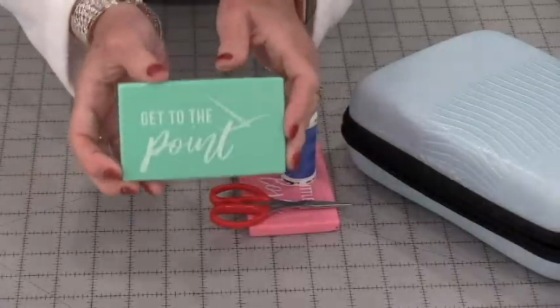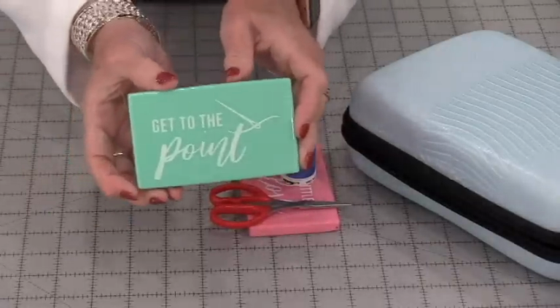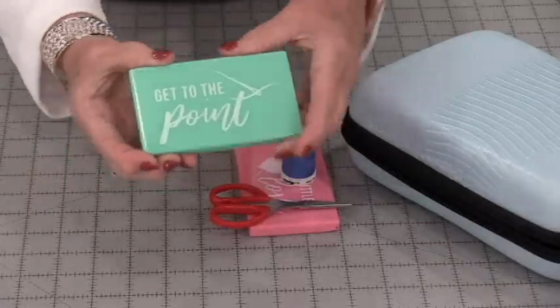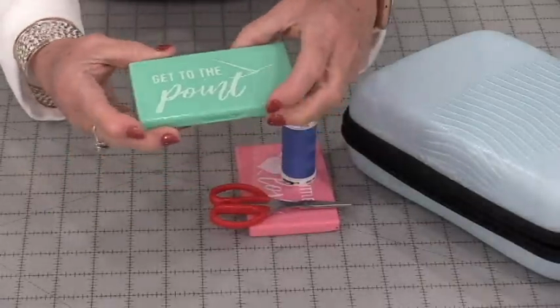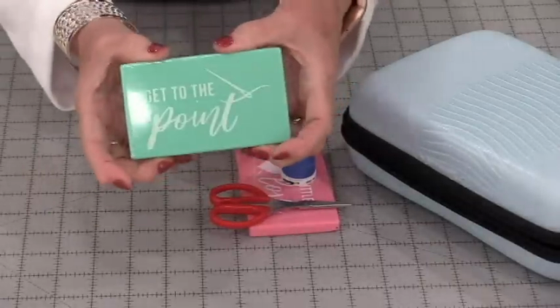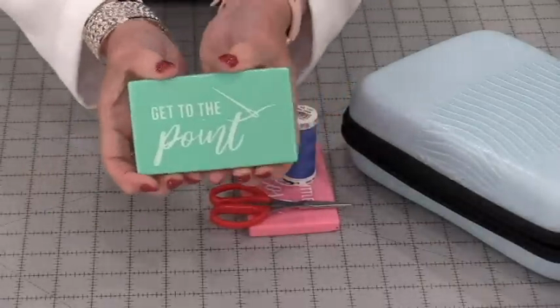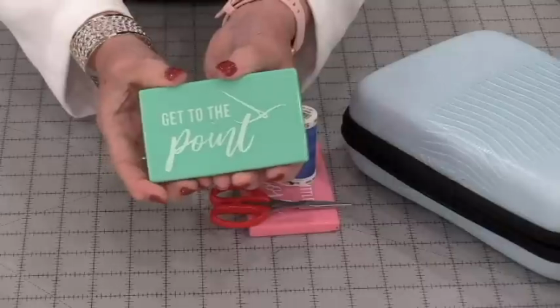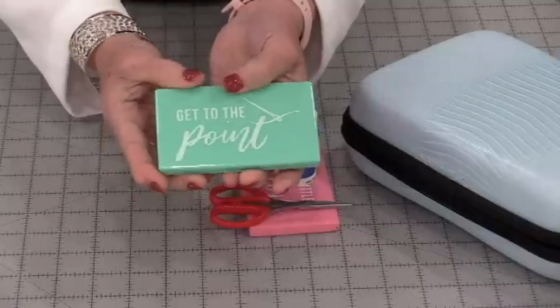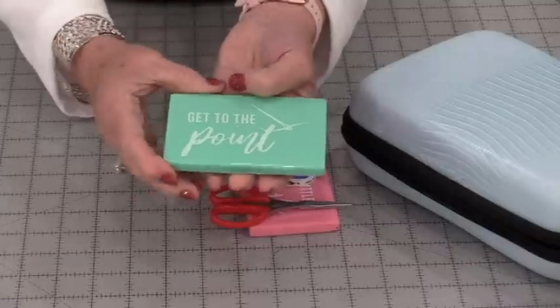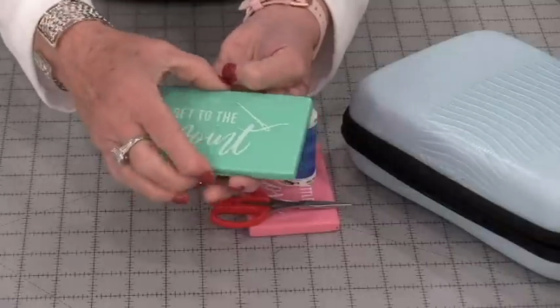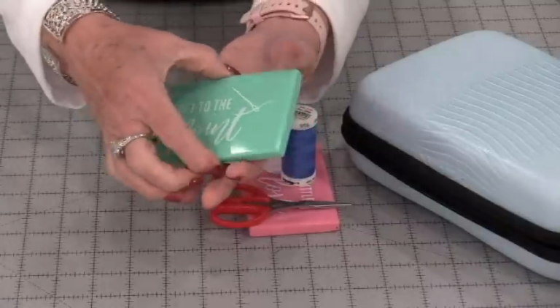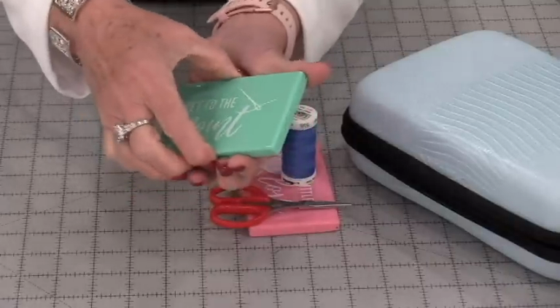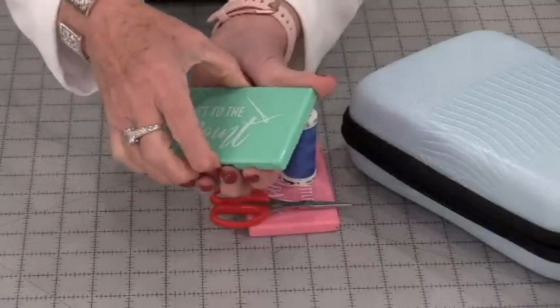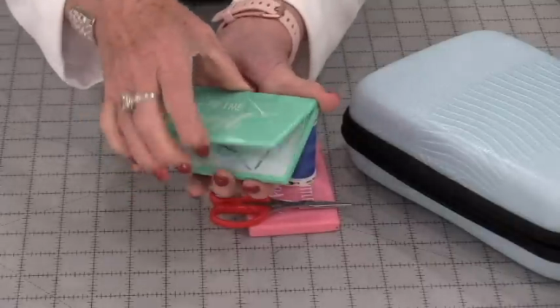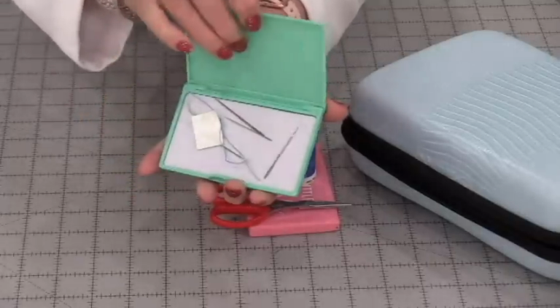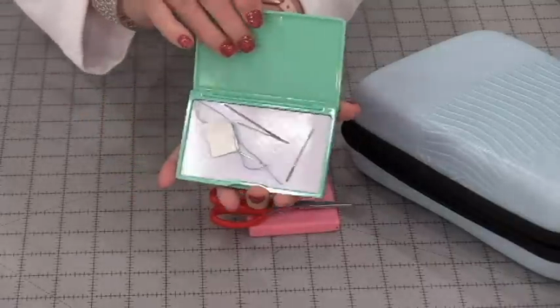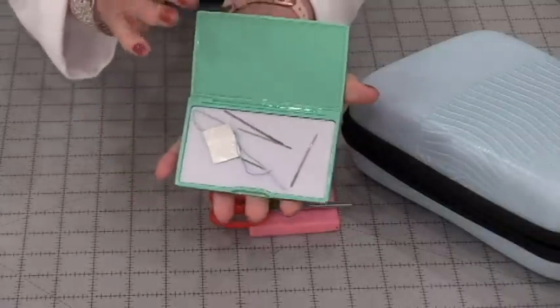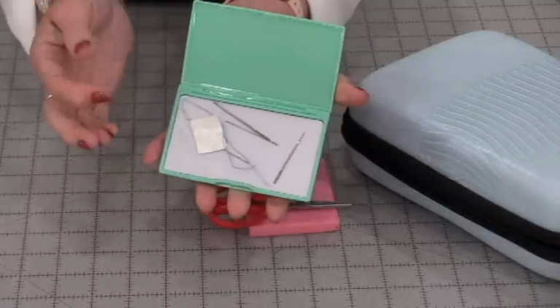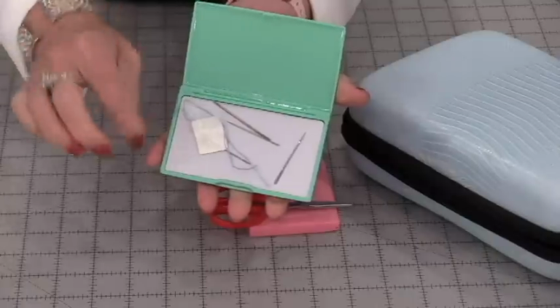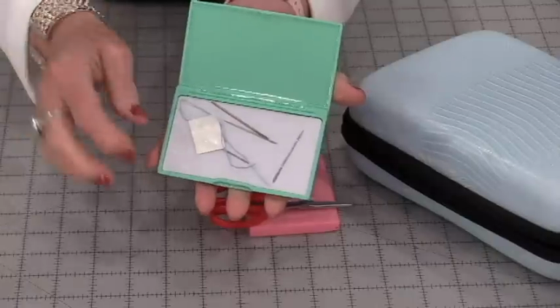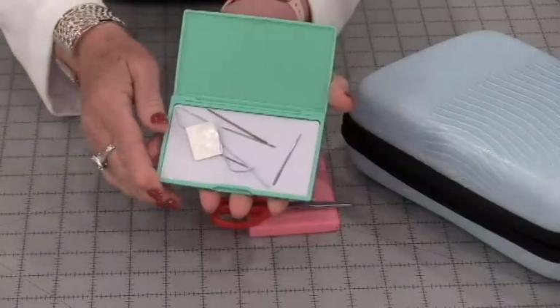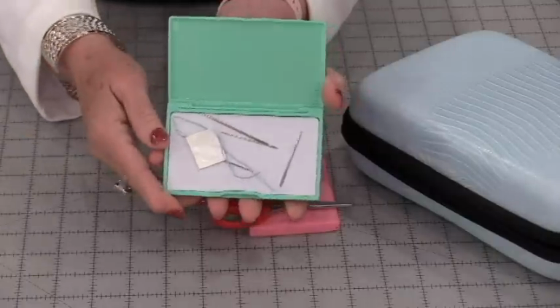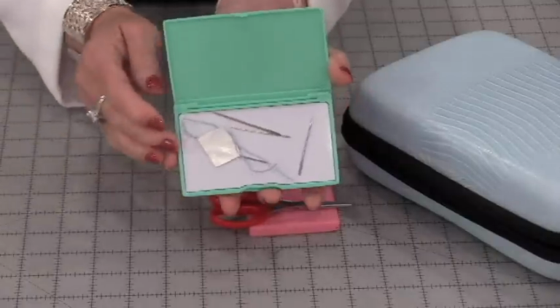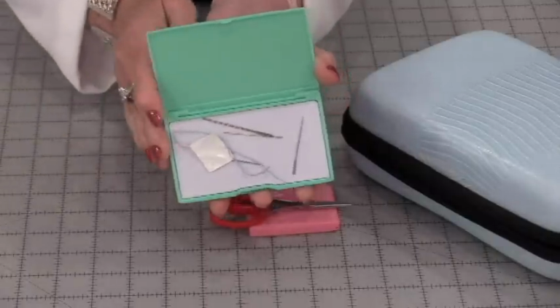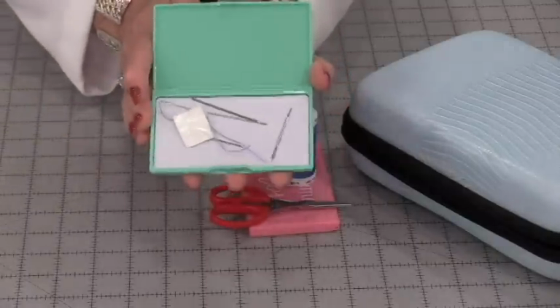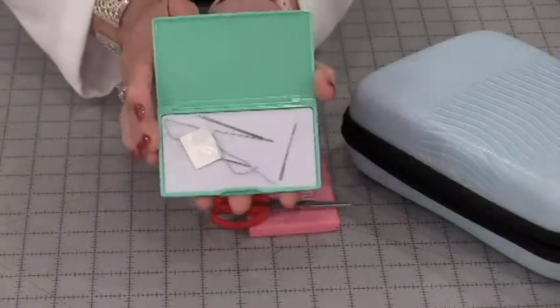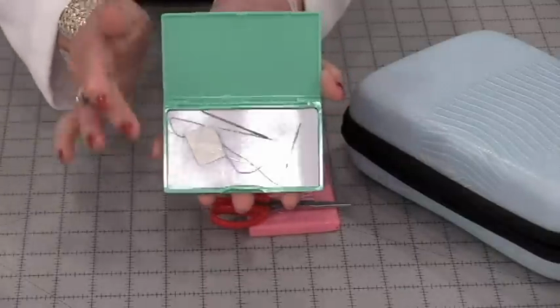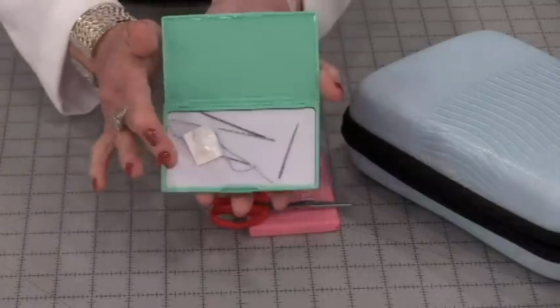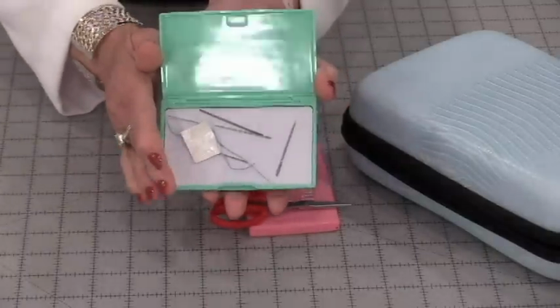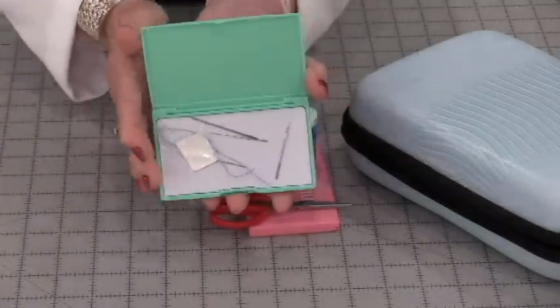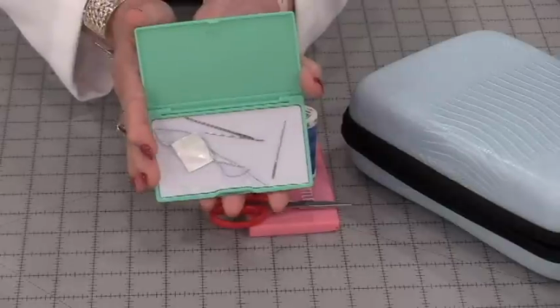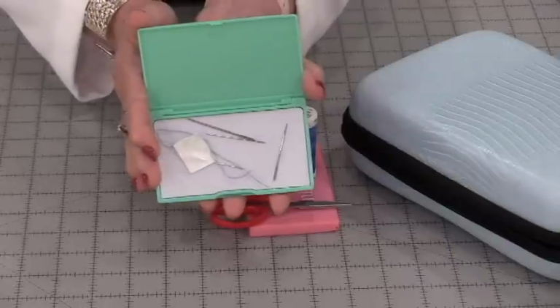This particular one I keep right in a drawer beside my sewing machine. There are many times we need to stop and do a little stitch, so I have my favorite needles right here in this case.